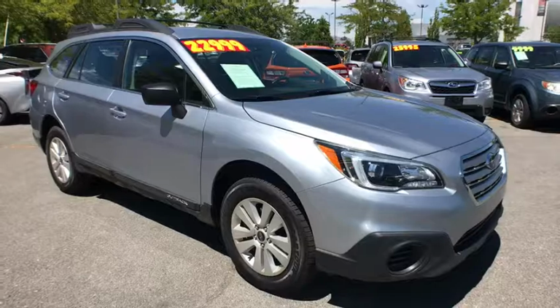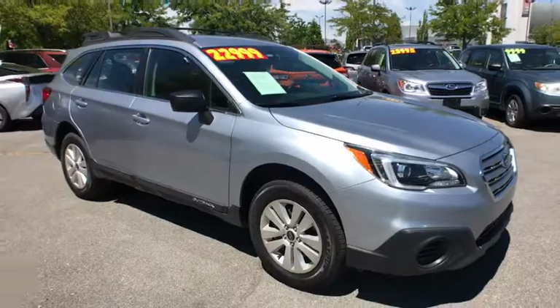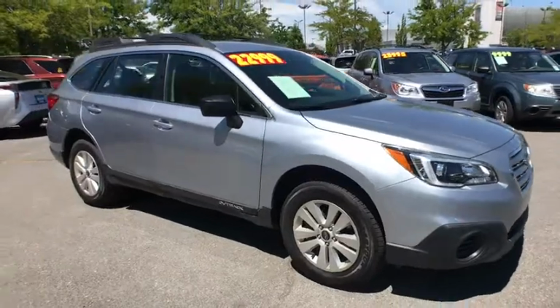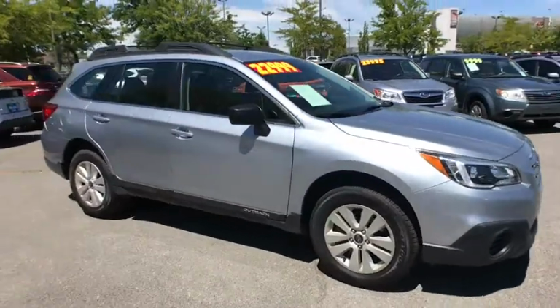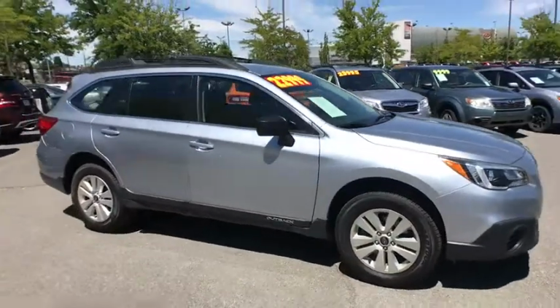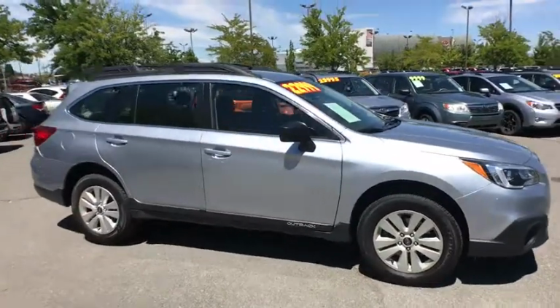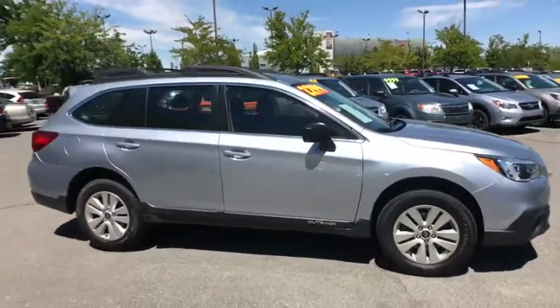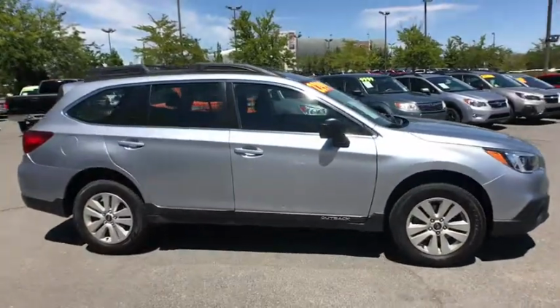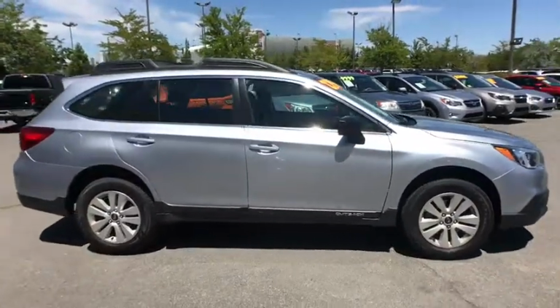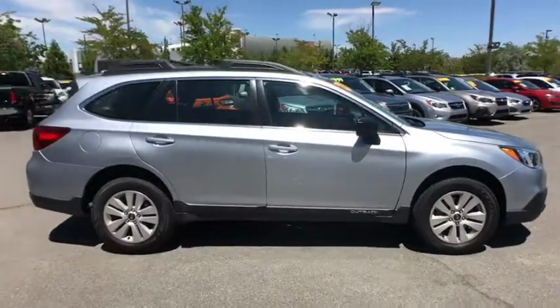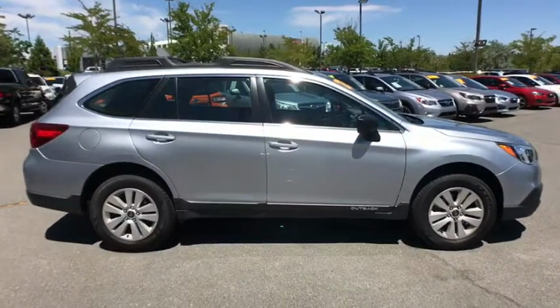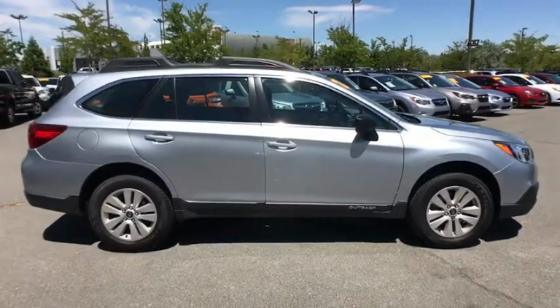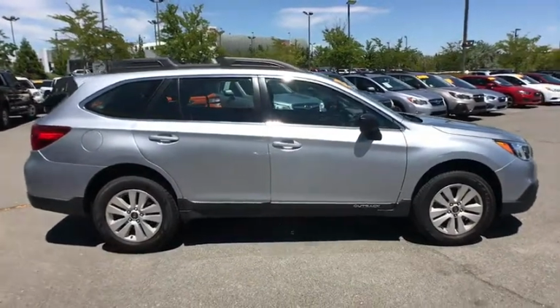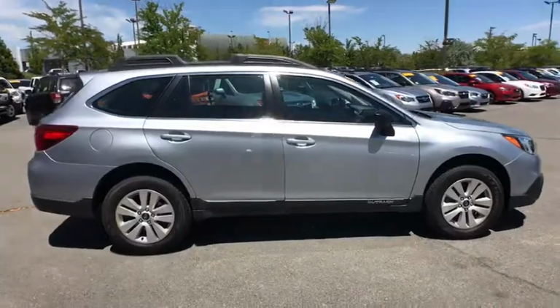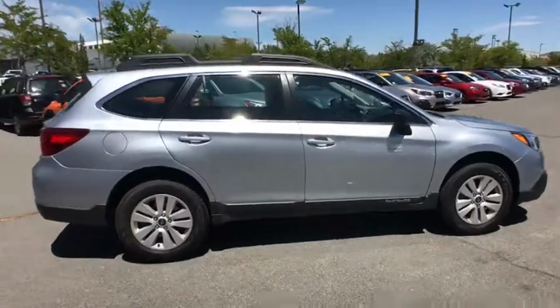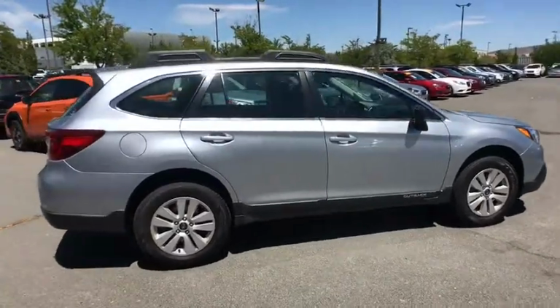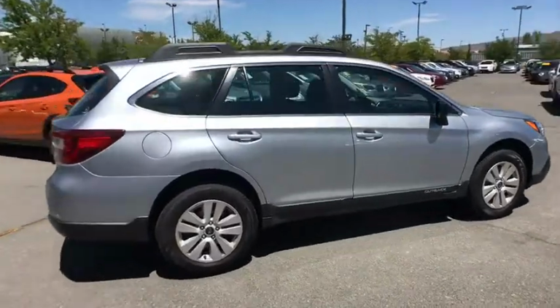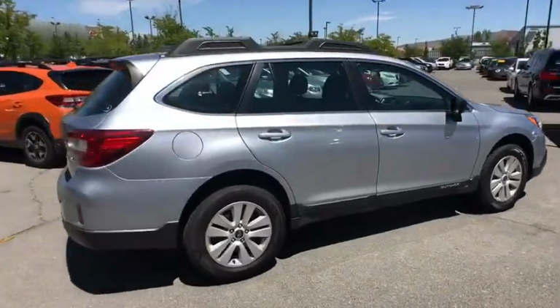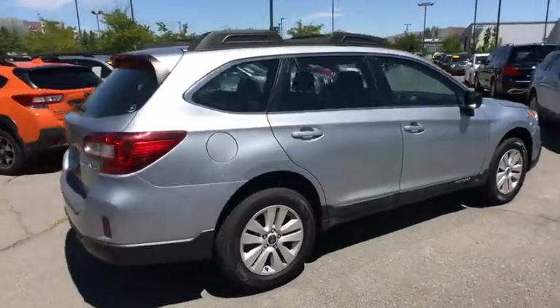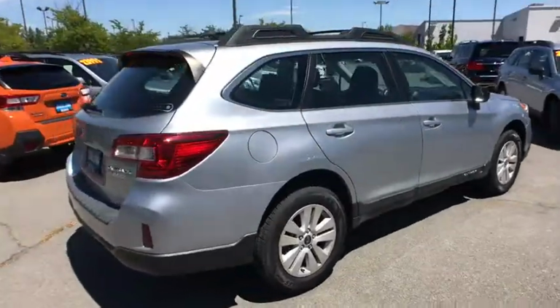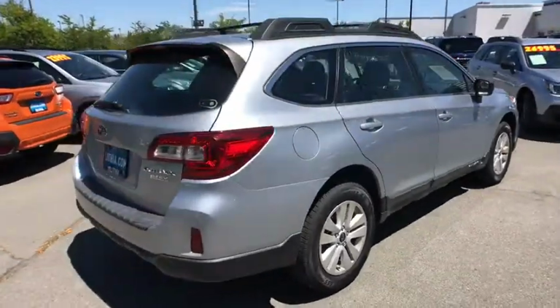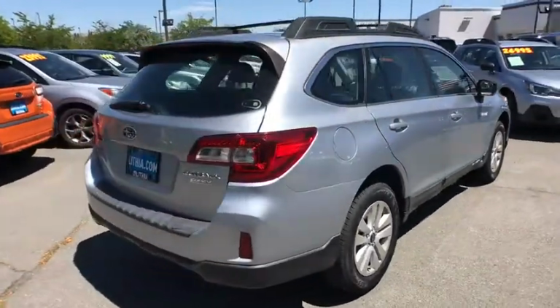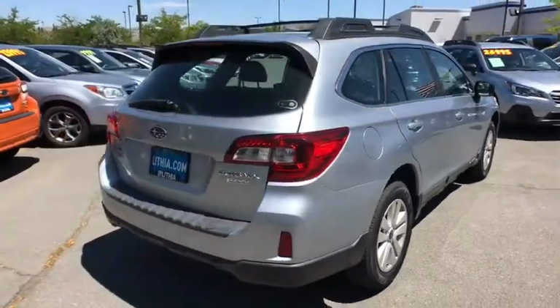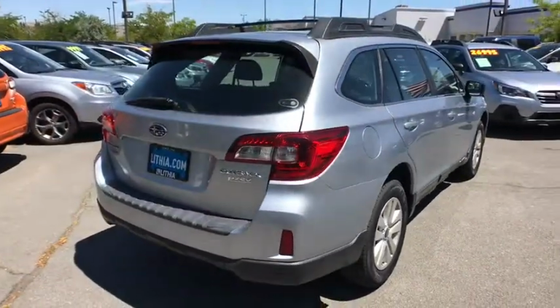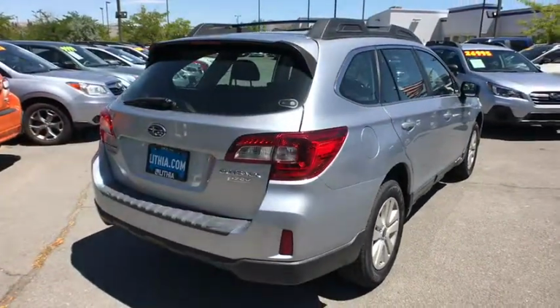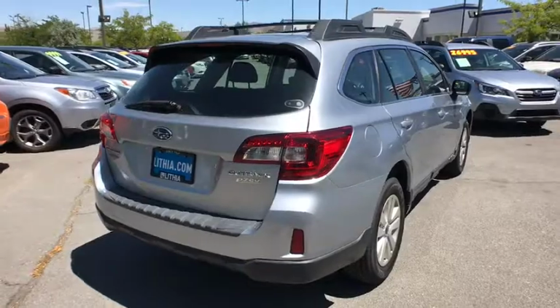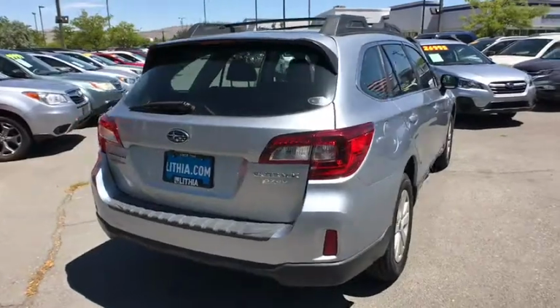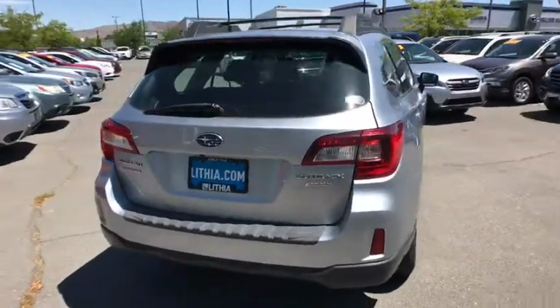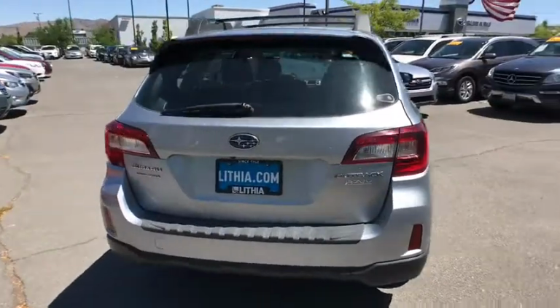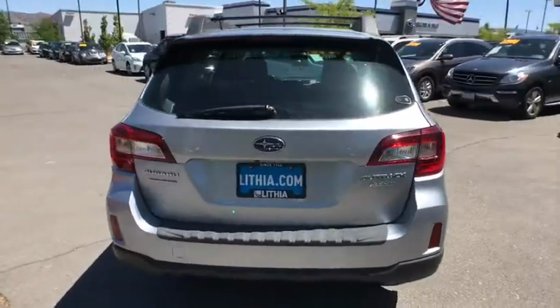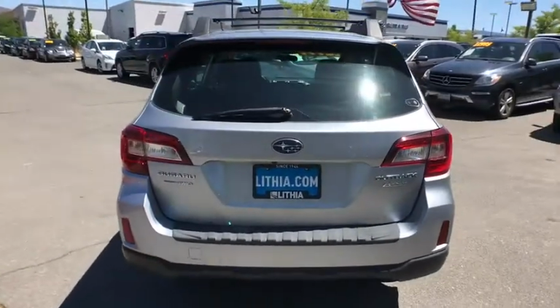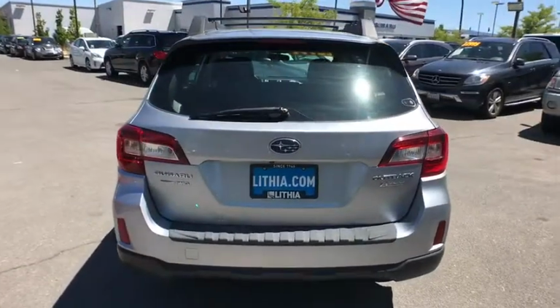Come test drive the 2017 Subaru Outback. Take the go-anywhere capability of all-wheel drive and plenty of room for cargo and companions, and you've got the Subaru Outback. Let the adventure begin.